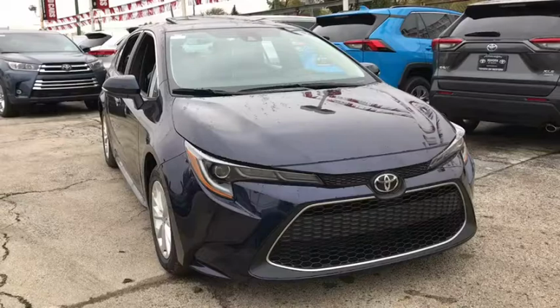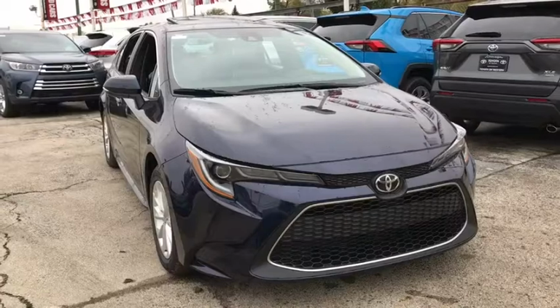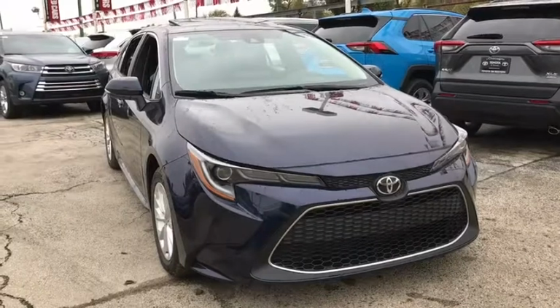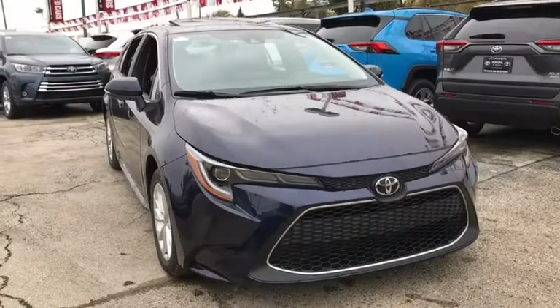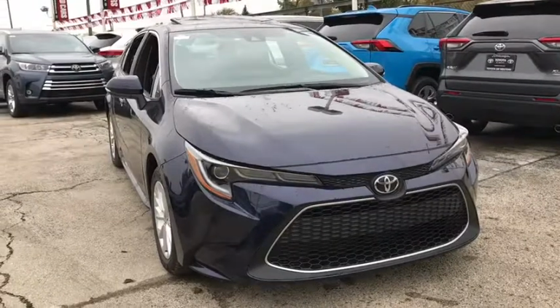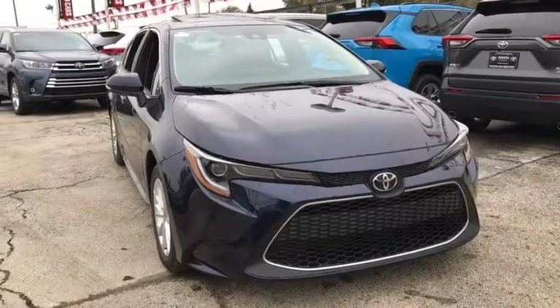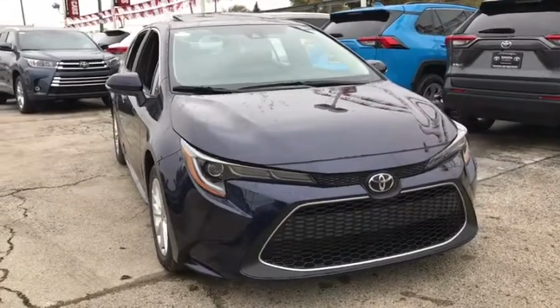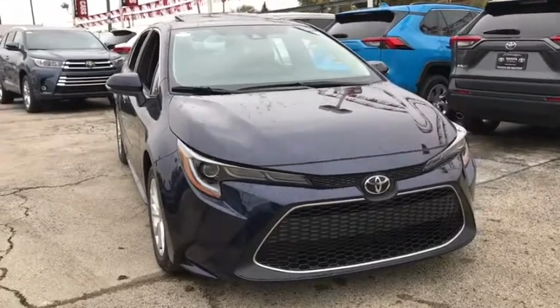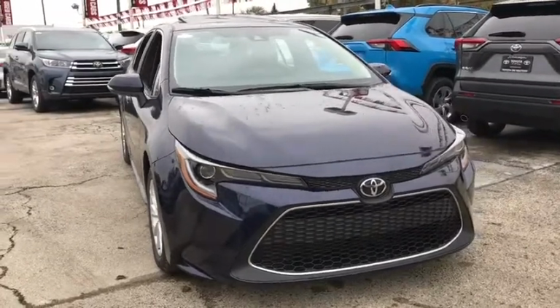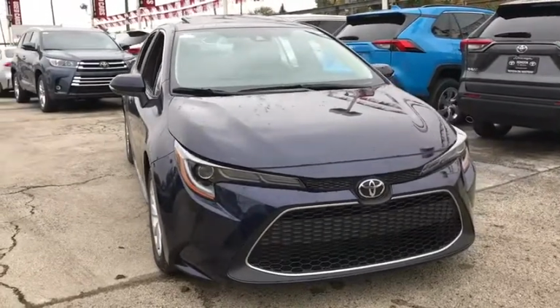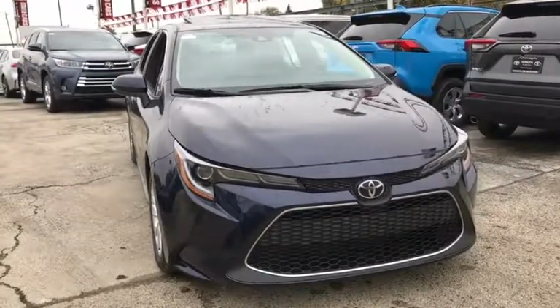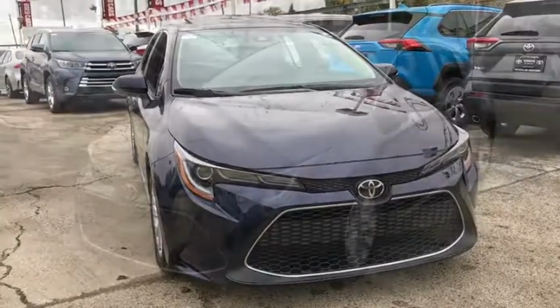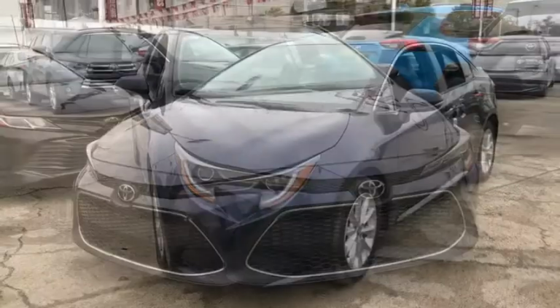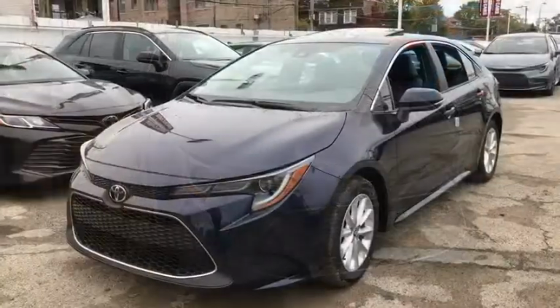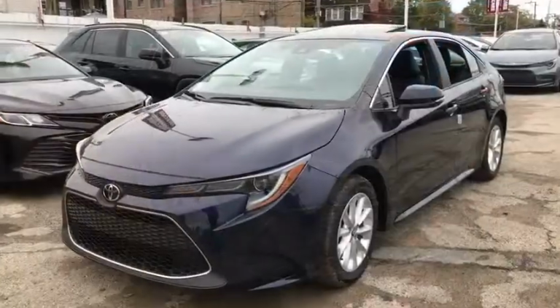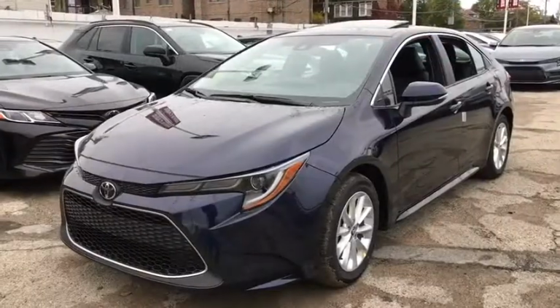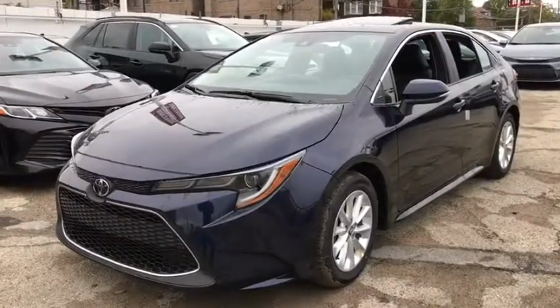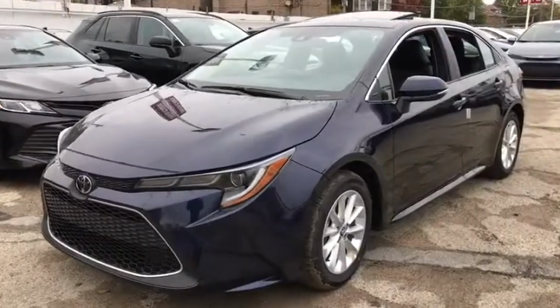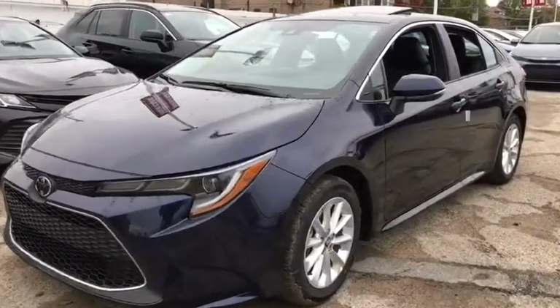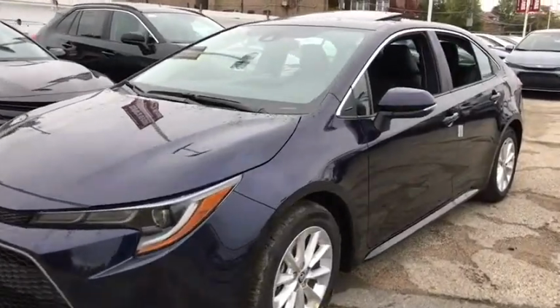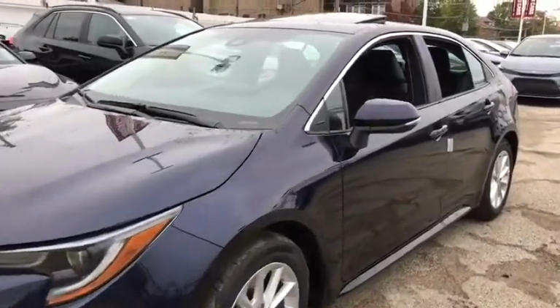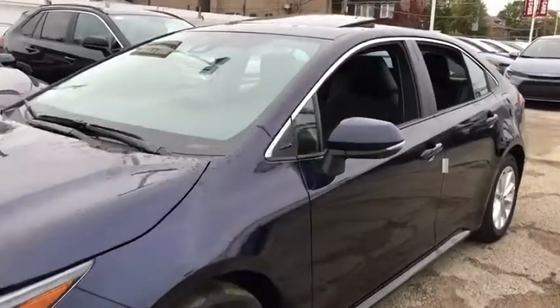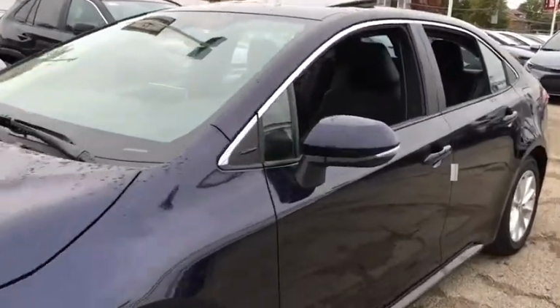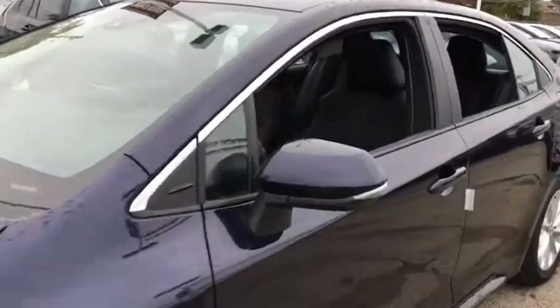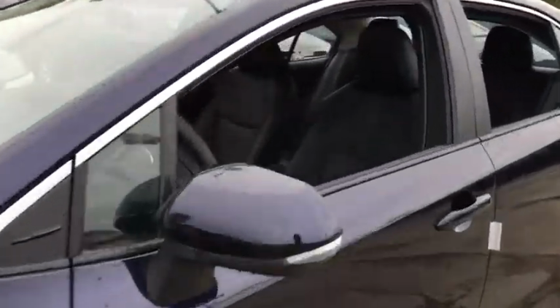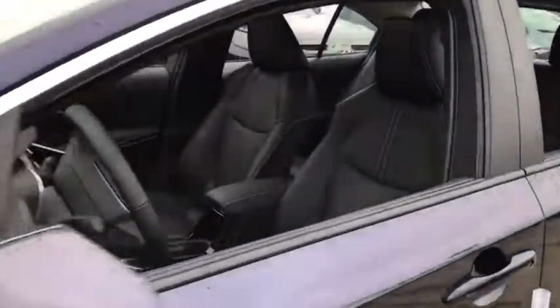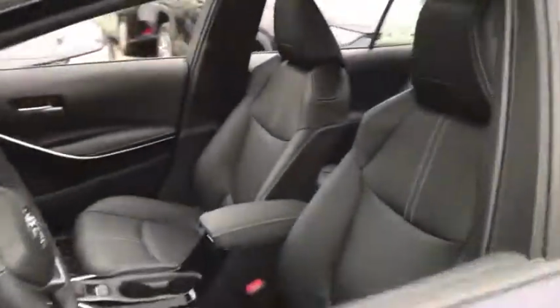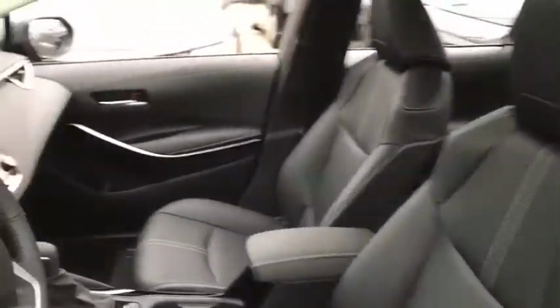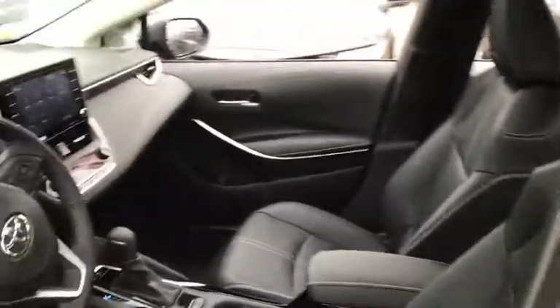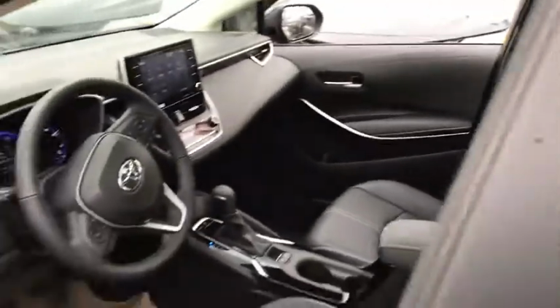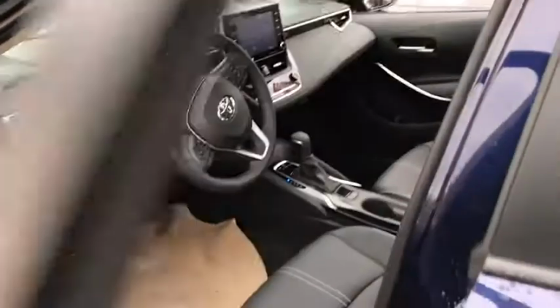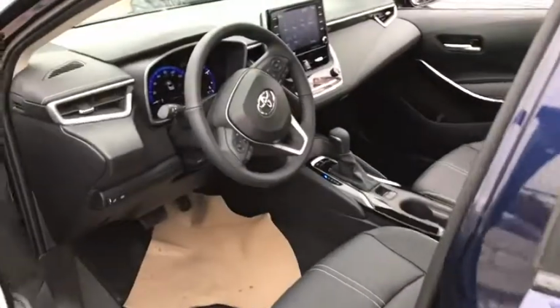You are going to love the 2020 Toyota Corolla. The Corolla is still a great option for those who want dependability, comfort, and value. Here are some of this vehicle's great options.